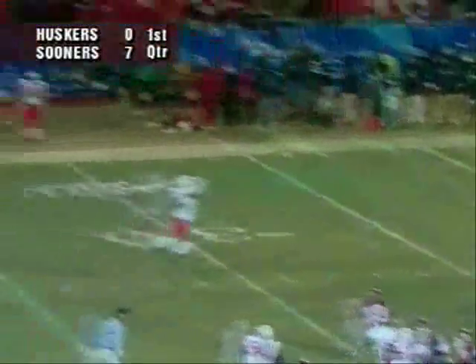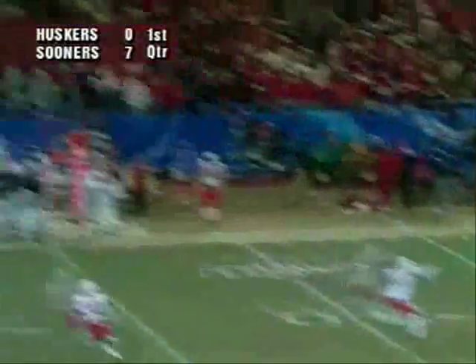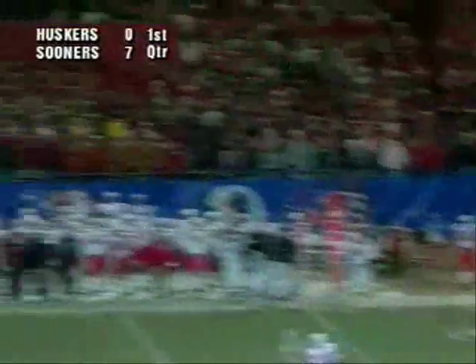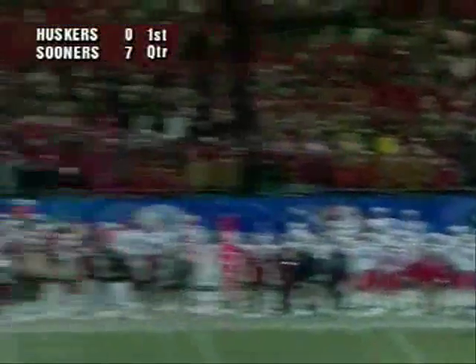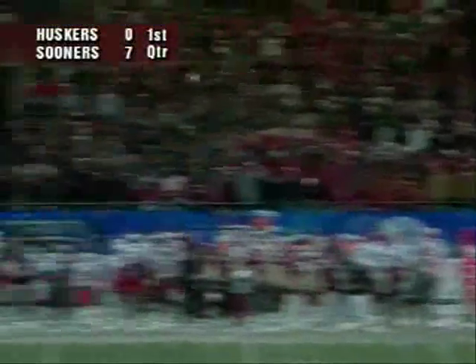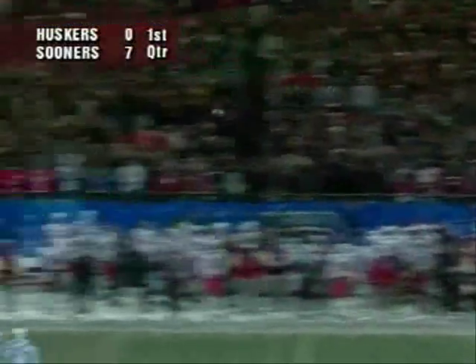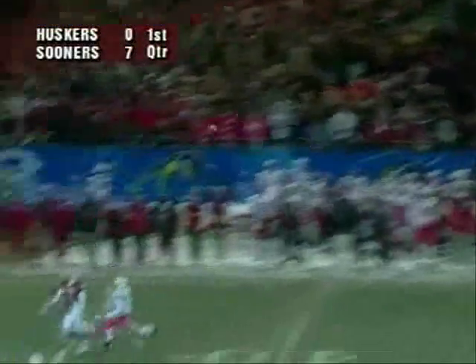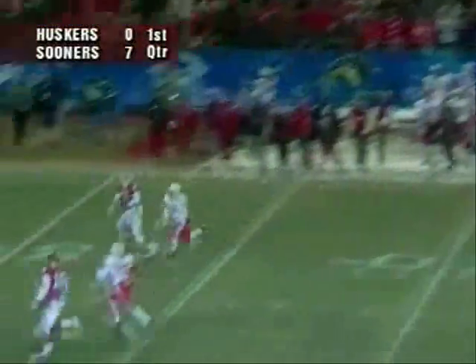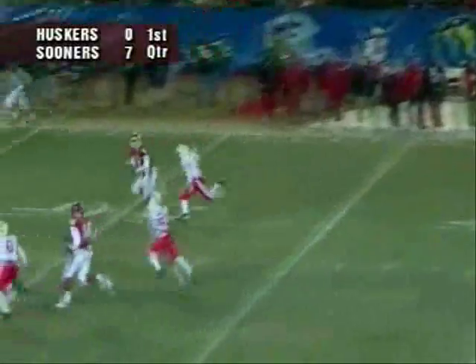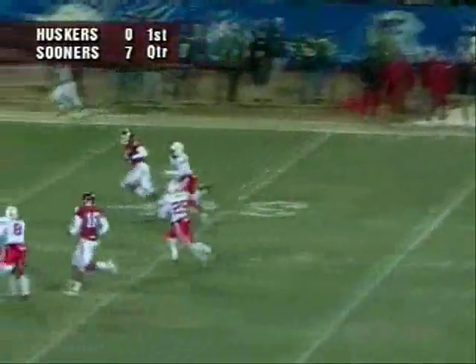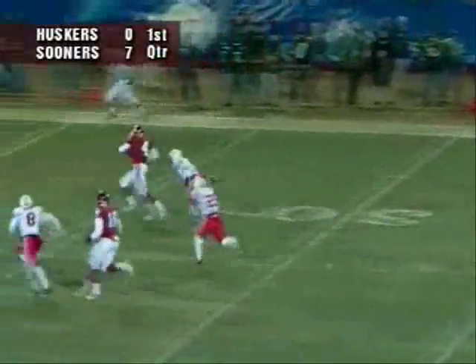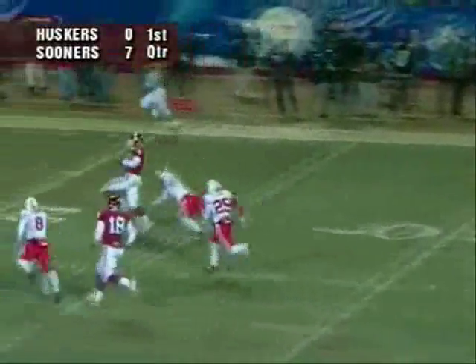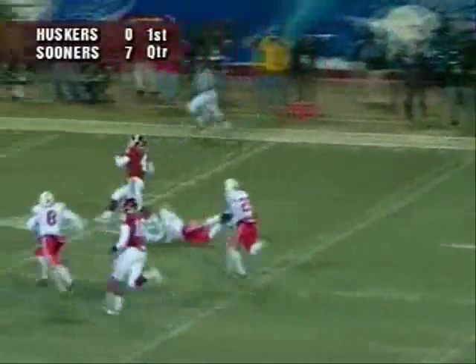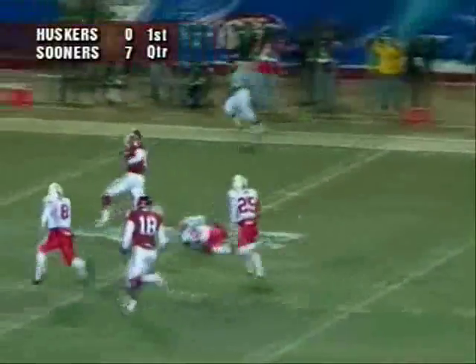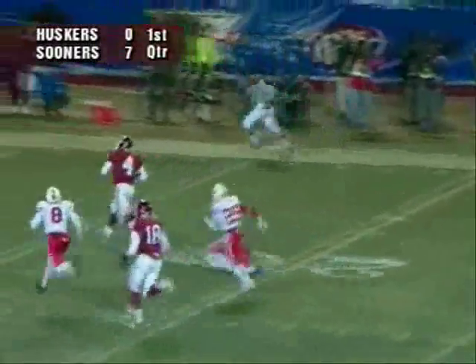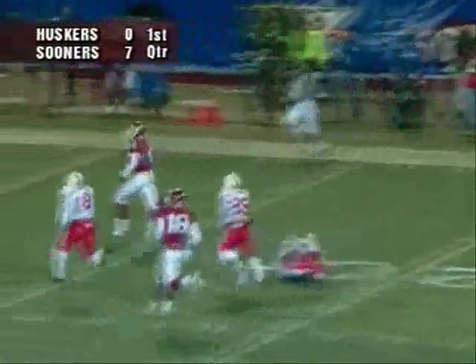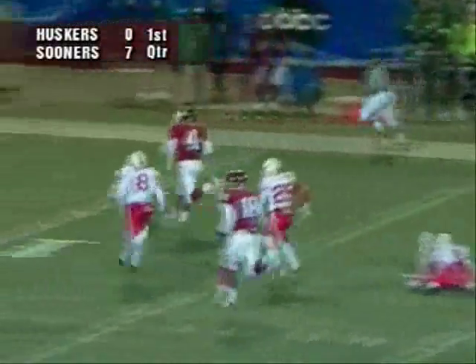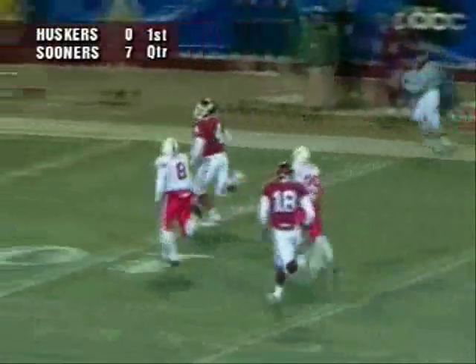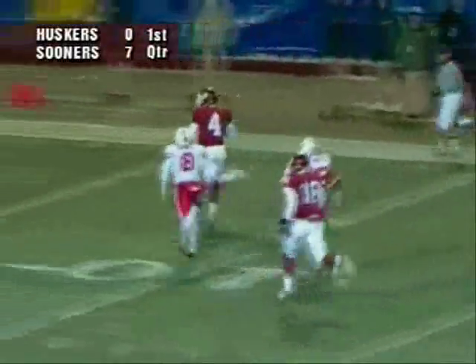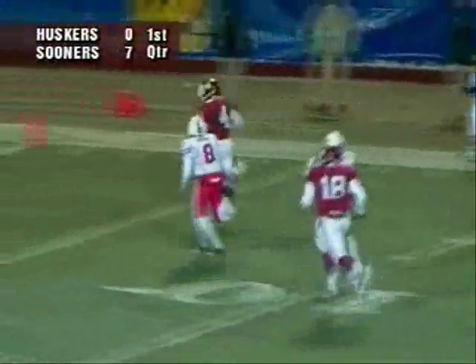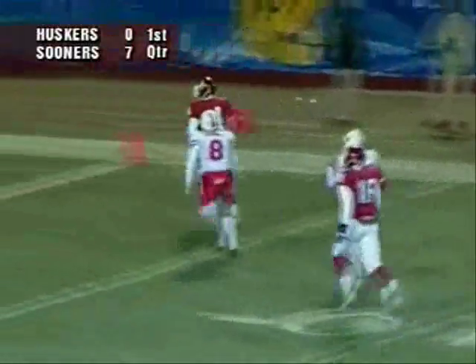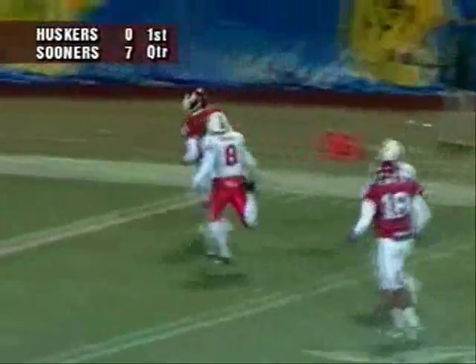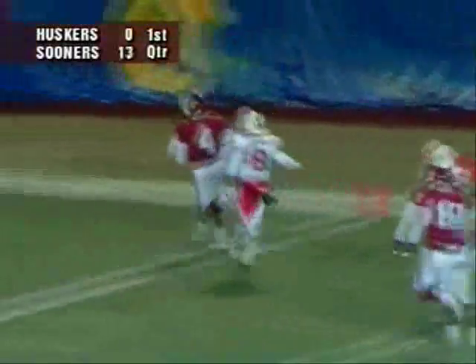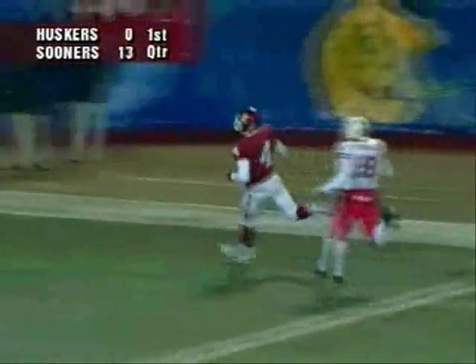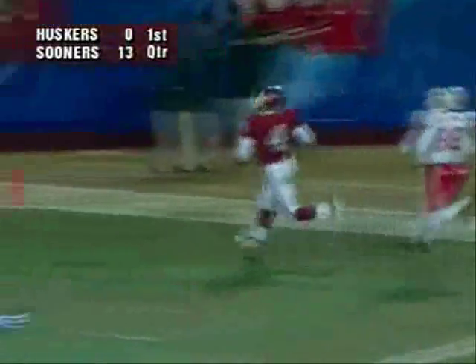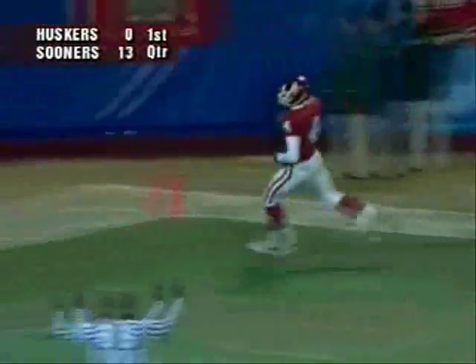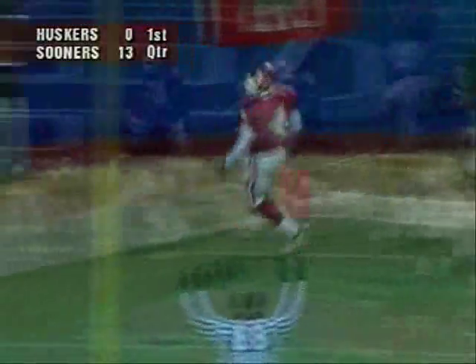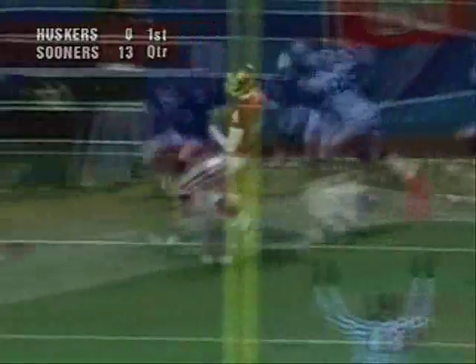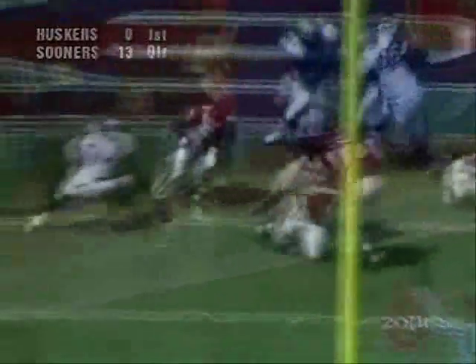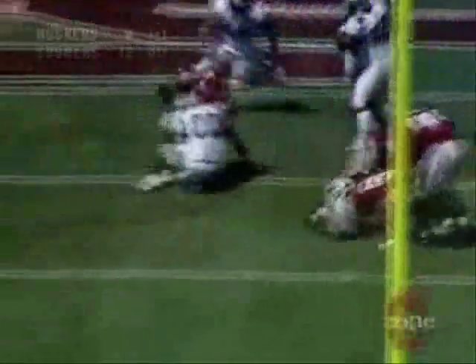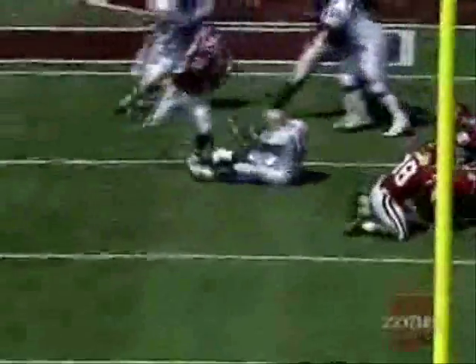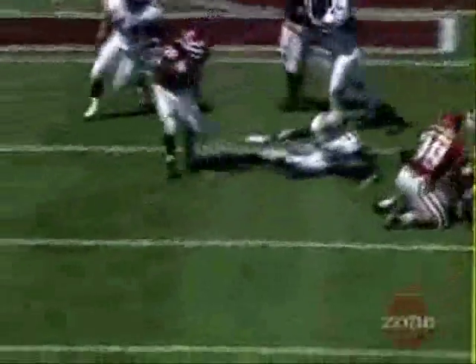Throws a long pass downfield, has a man caught at the 30 — 25, 20, Kelly's at the 15, 10, 5 — touchdown Oklahoma! Peterson!